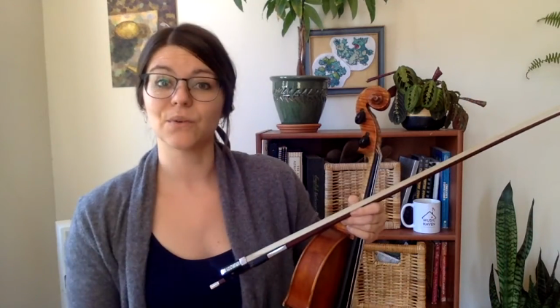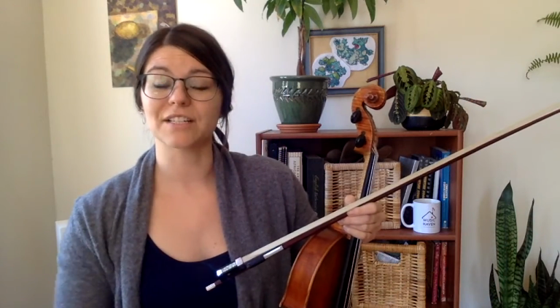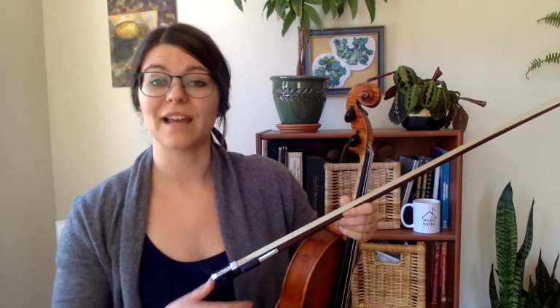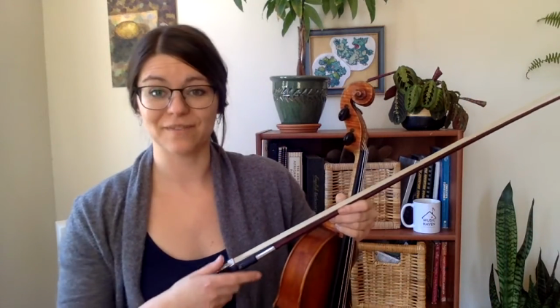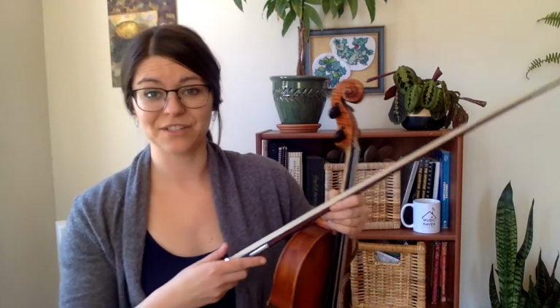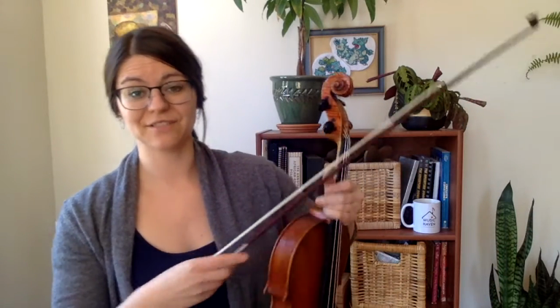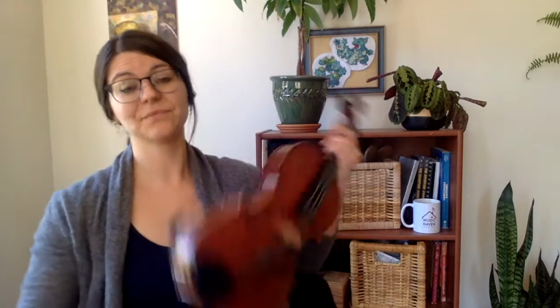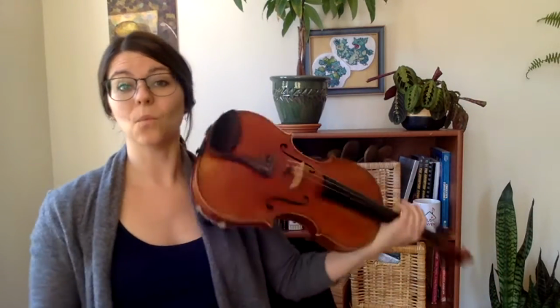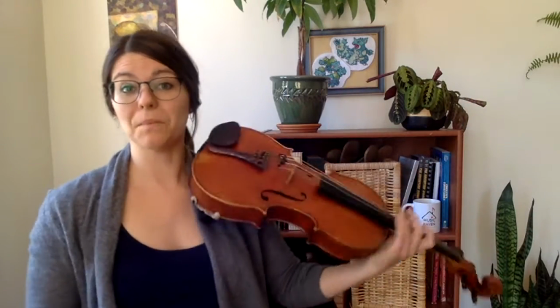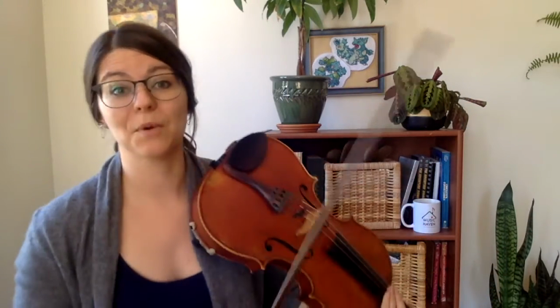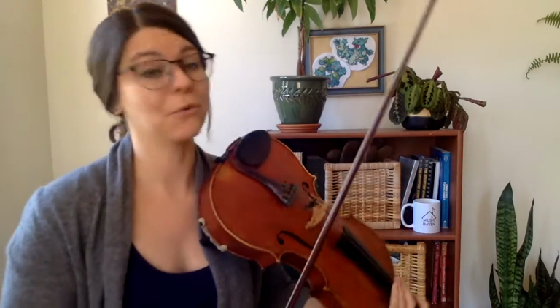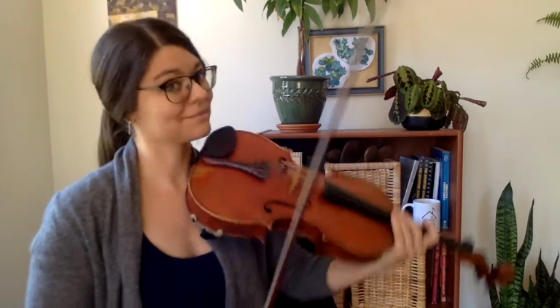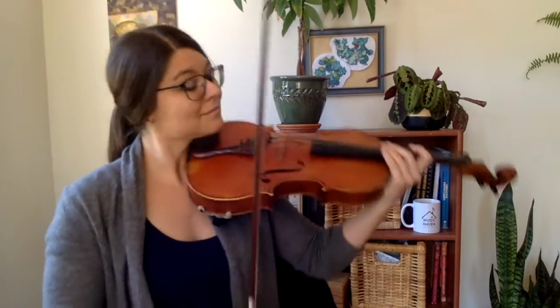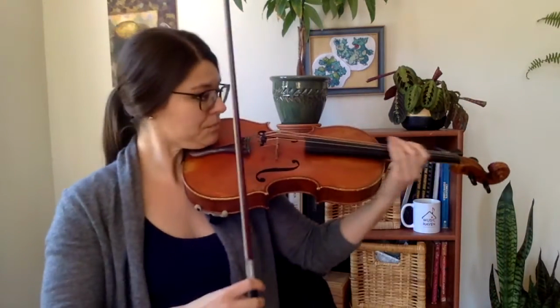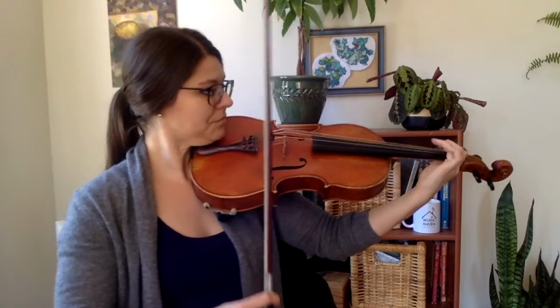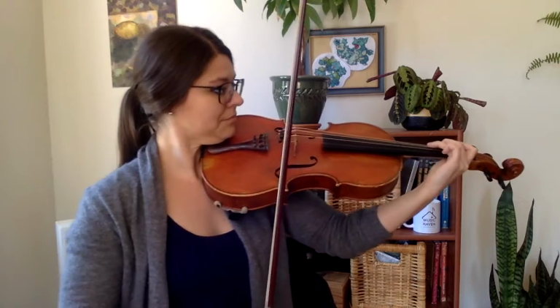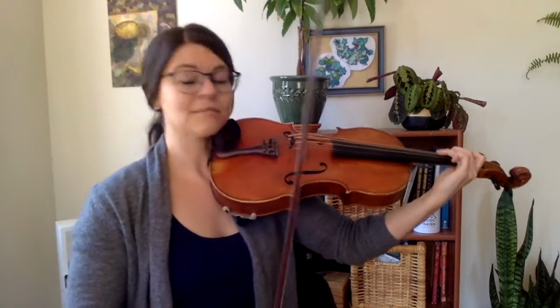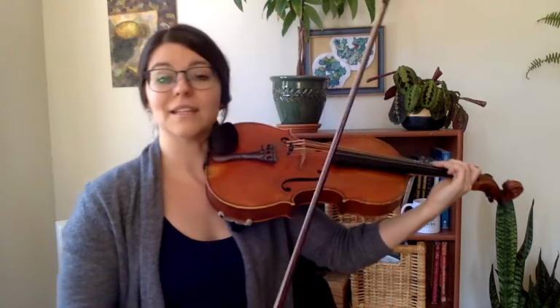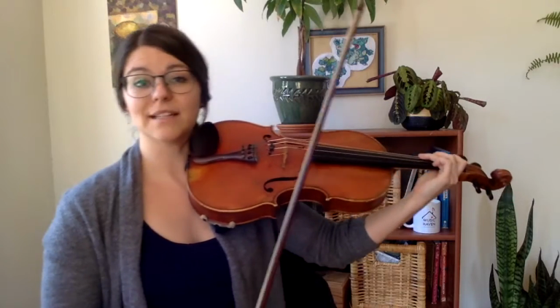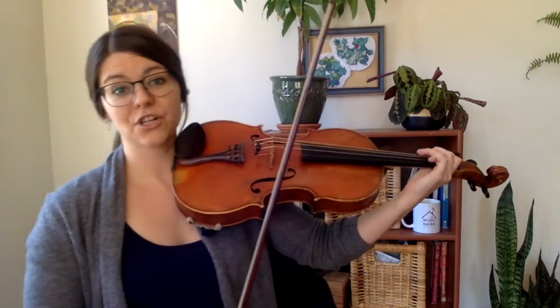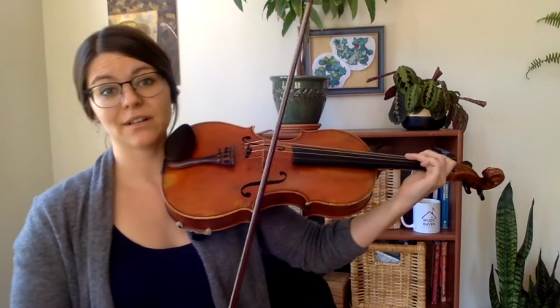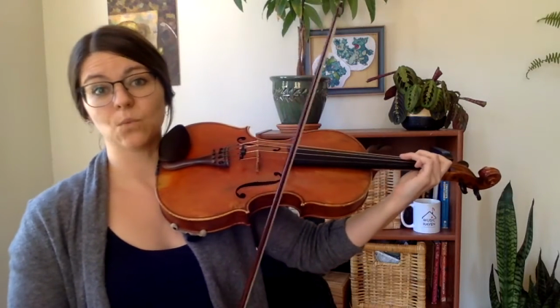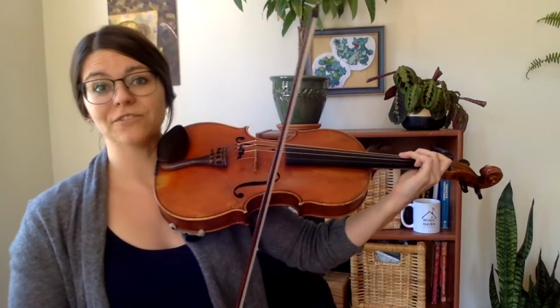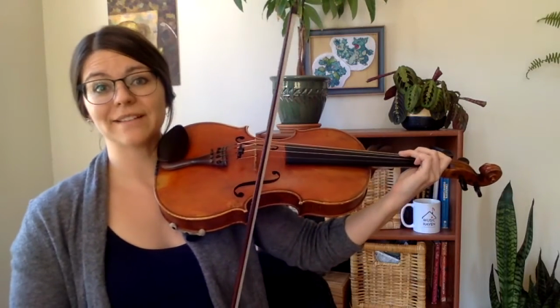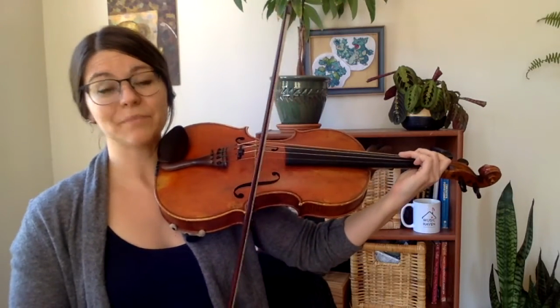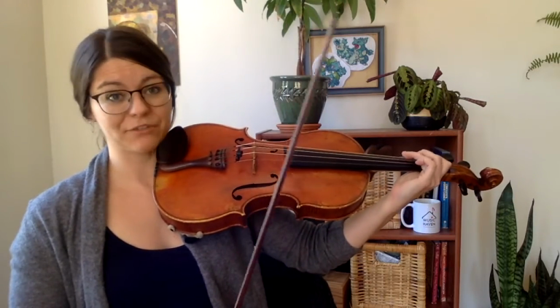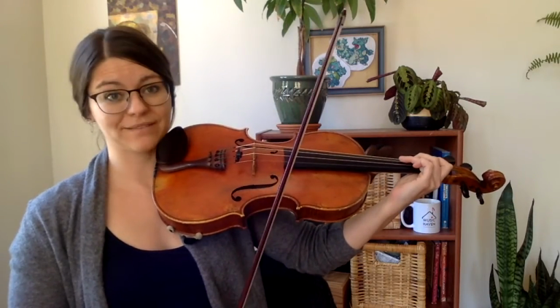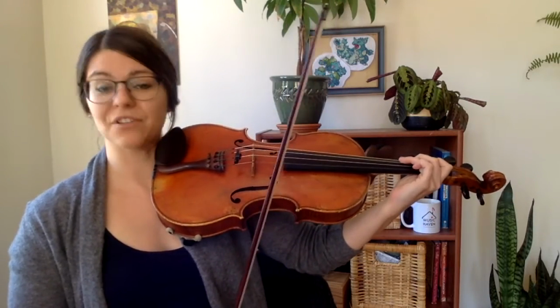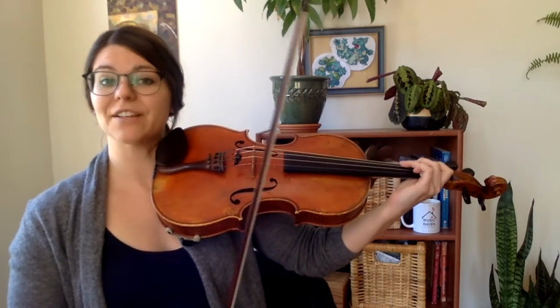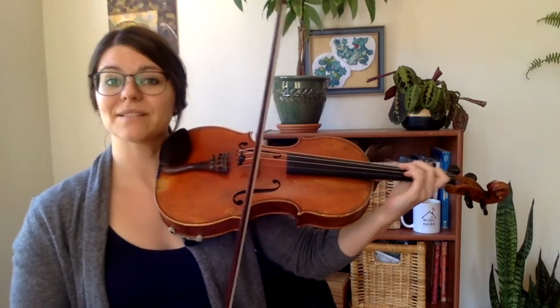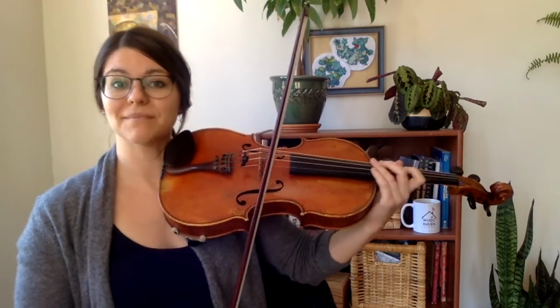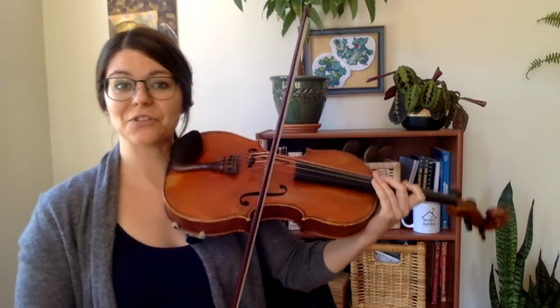Two octave F major scale, one bow per note. The key signature is one flat — B flat — everything else natural.